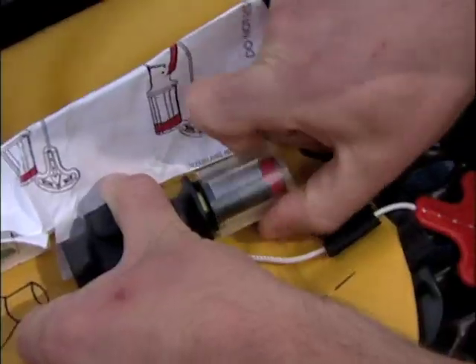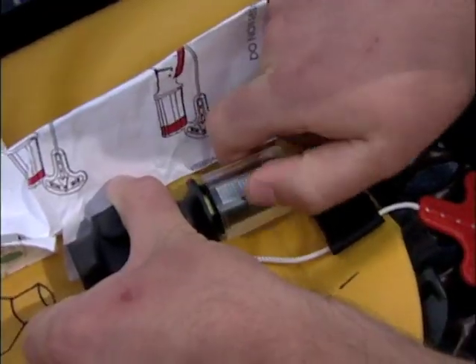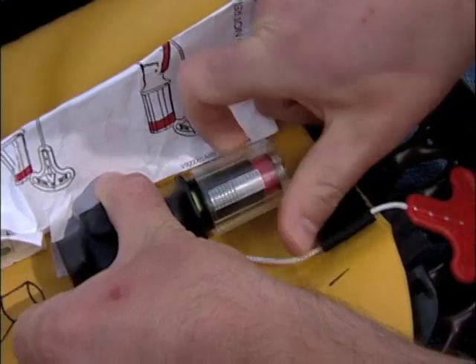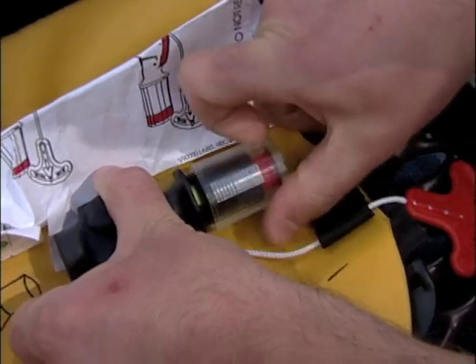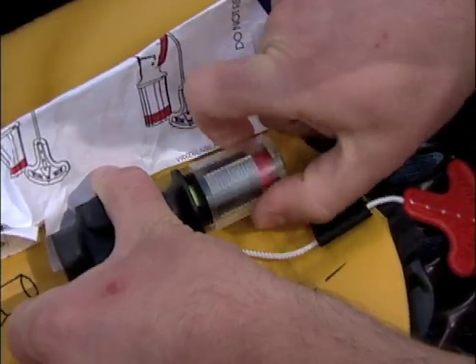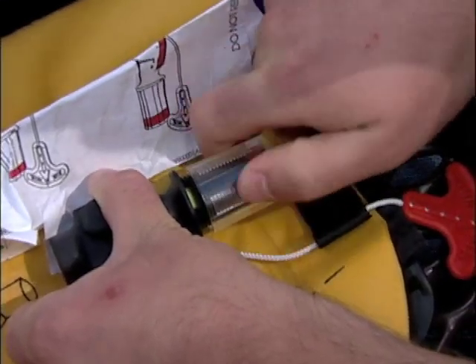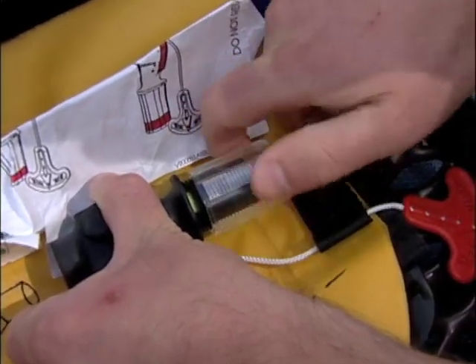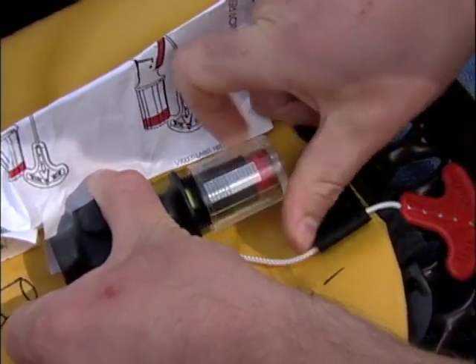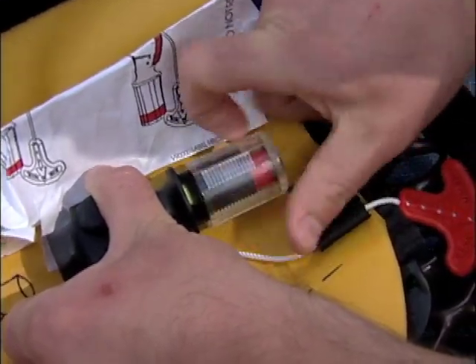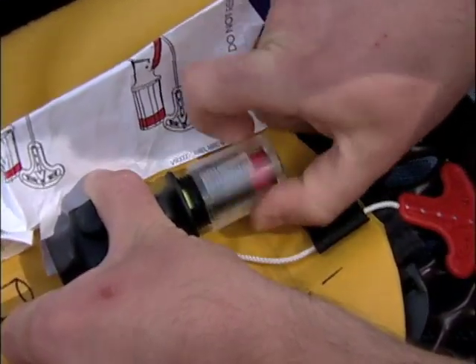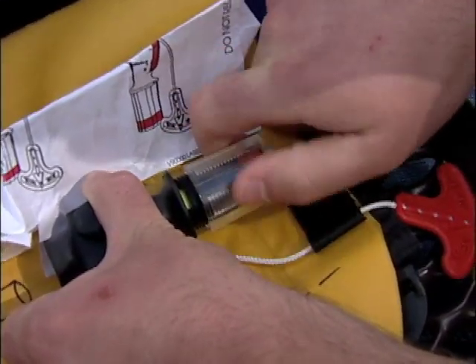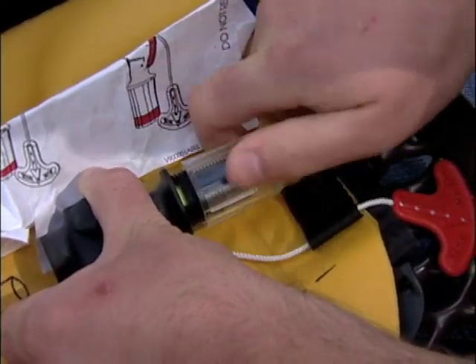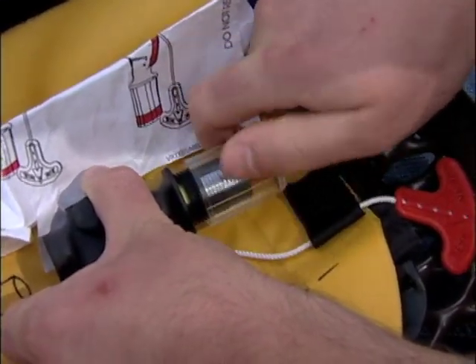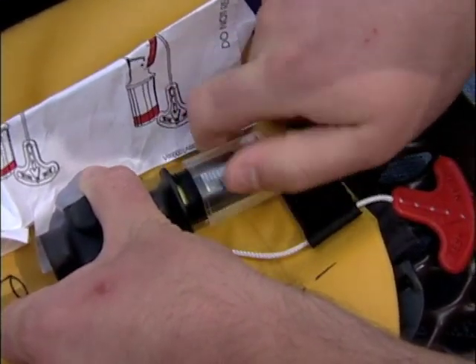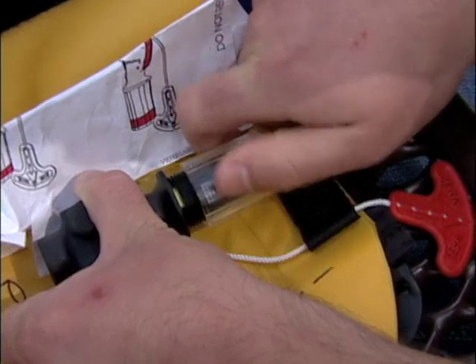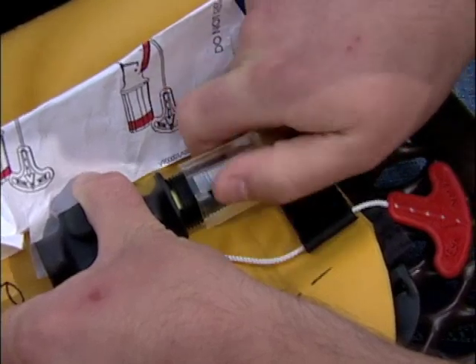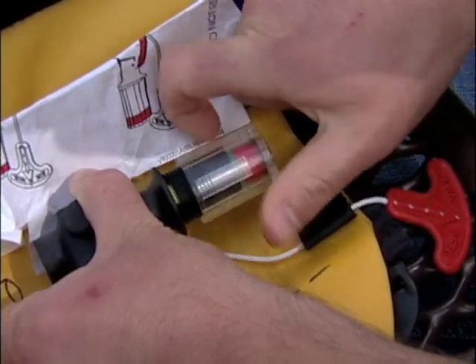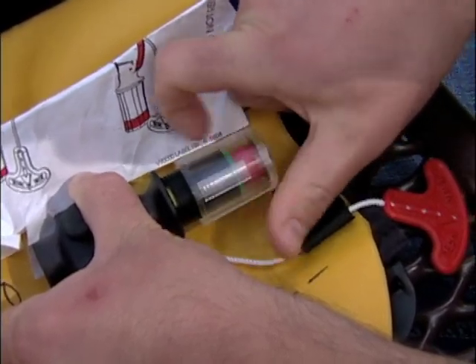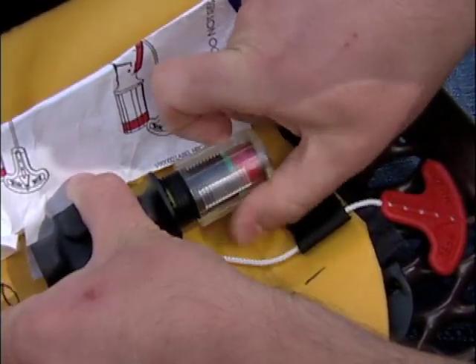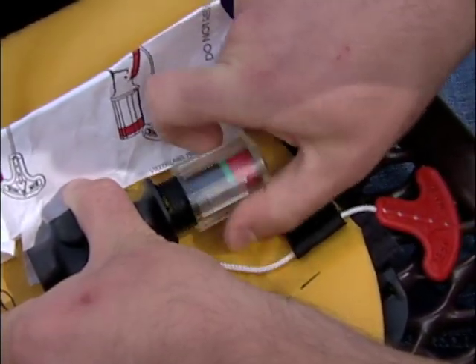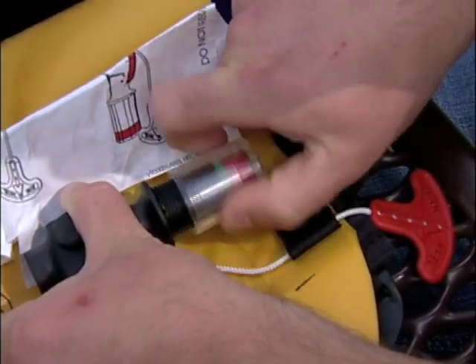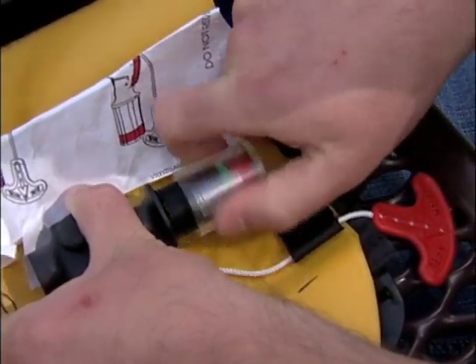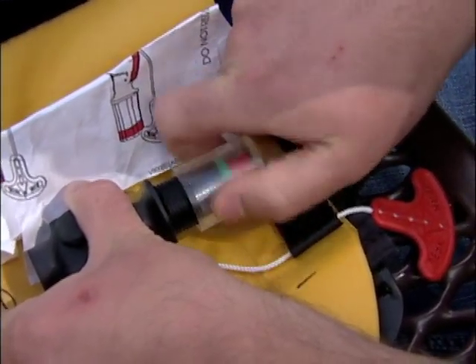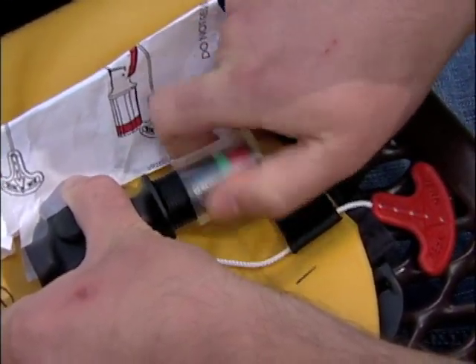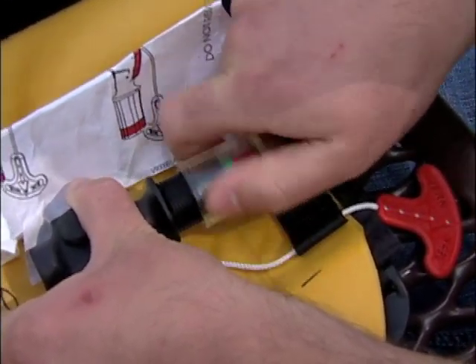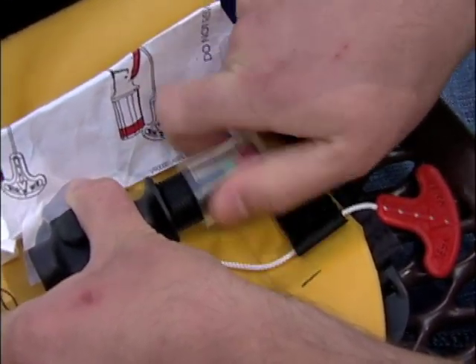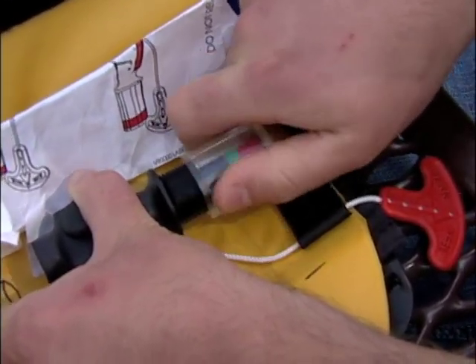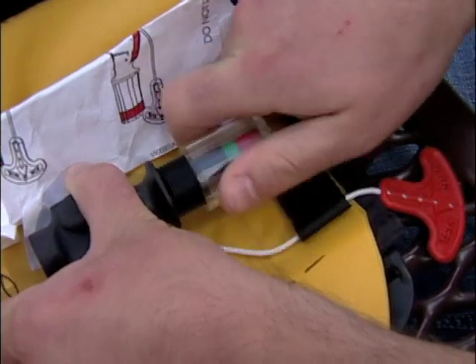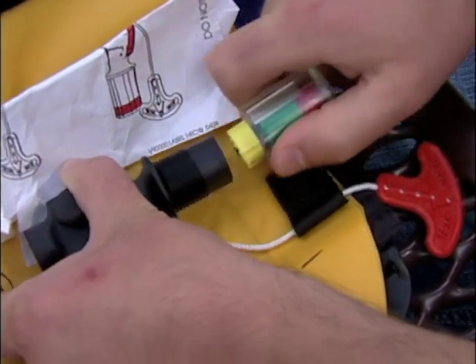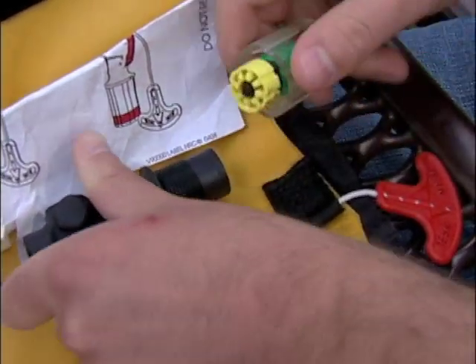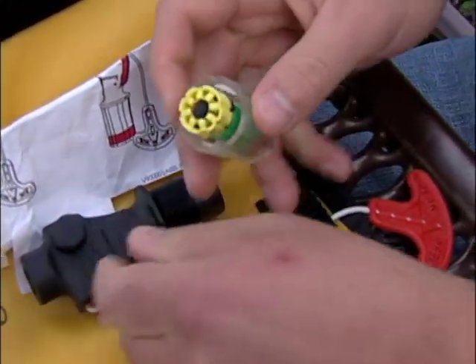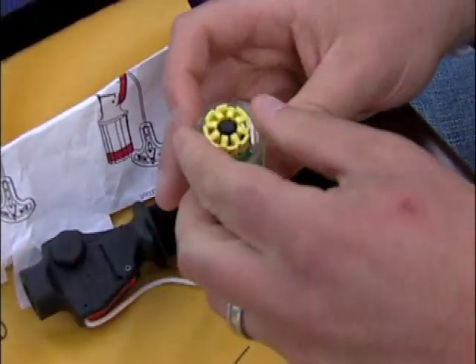First, remove the used bobbin. To do this, unscrew the clear cap by turning counterclockwise and remove the yellow bobbin from the cap or the housing. Discard the old bobbin.